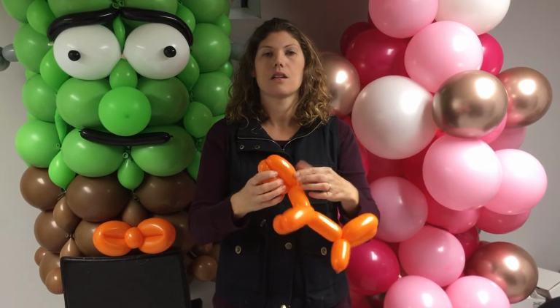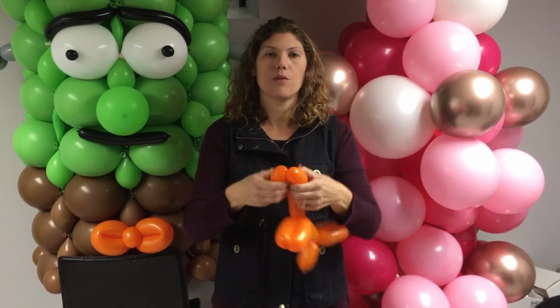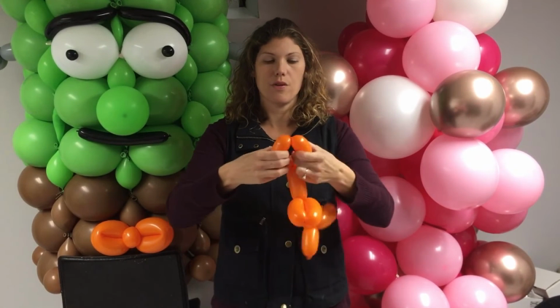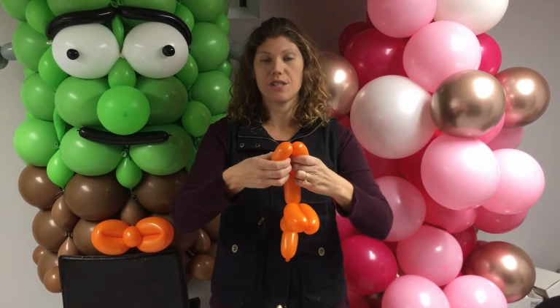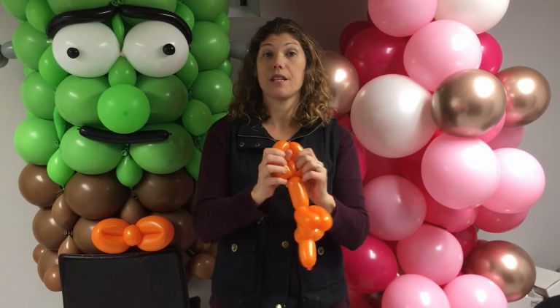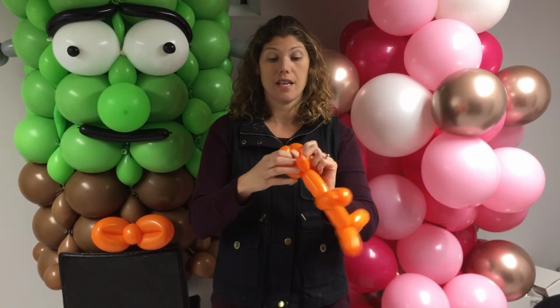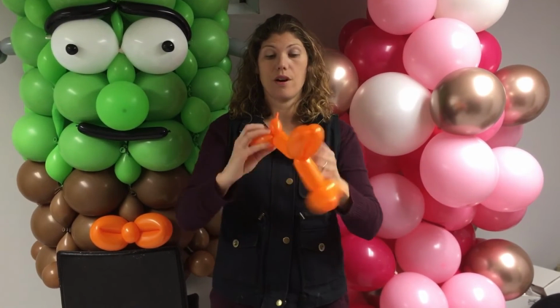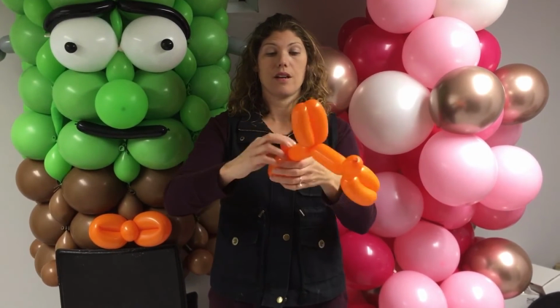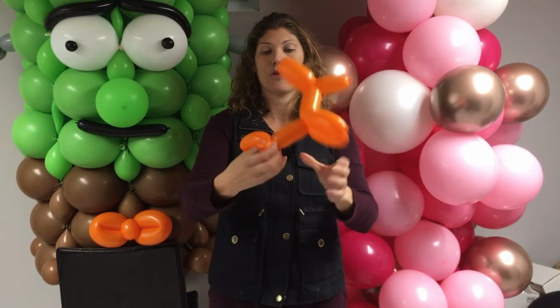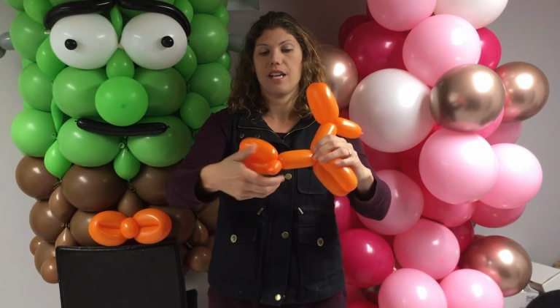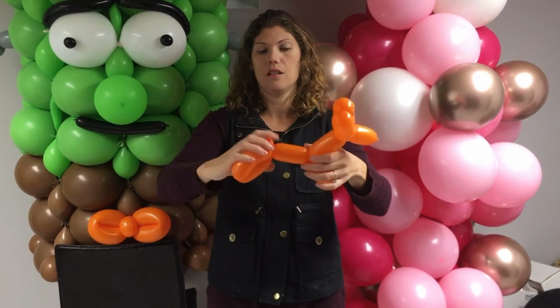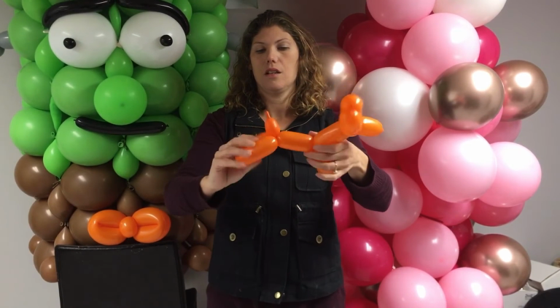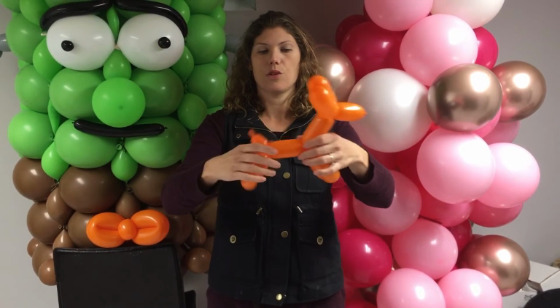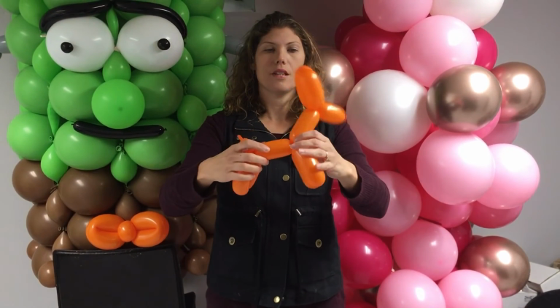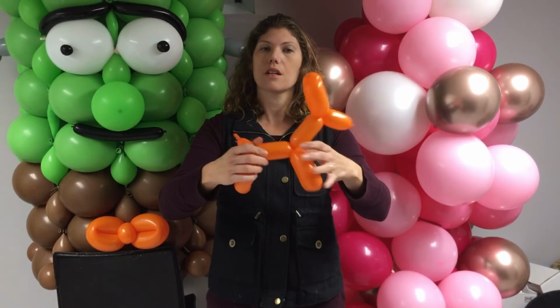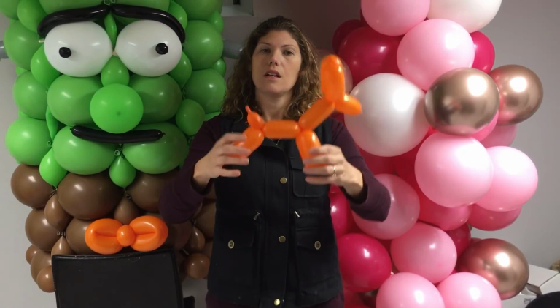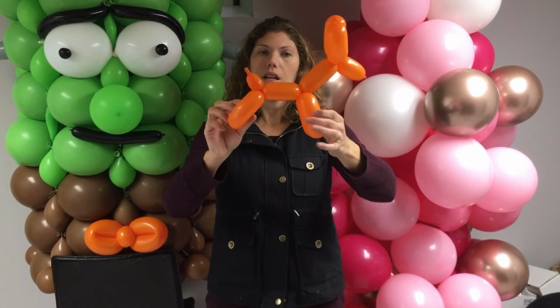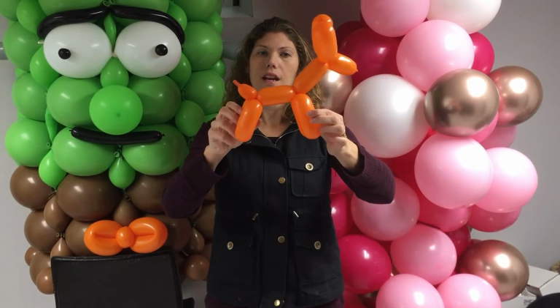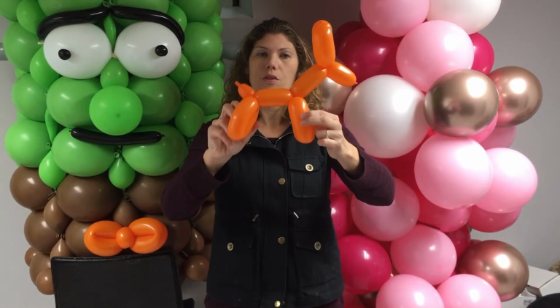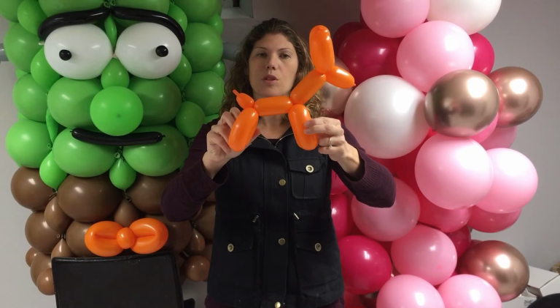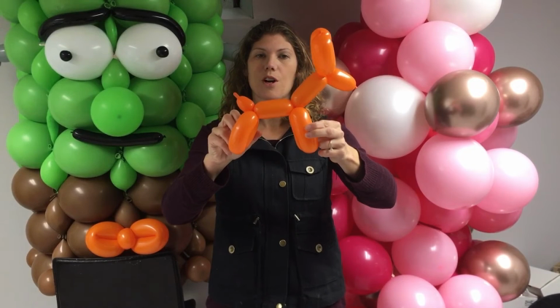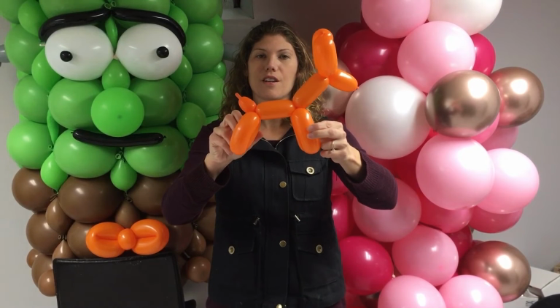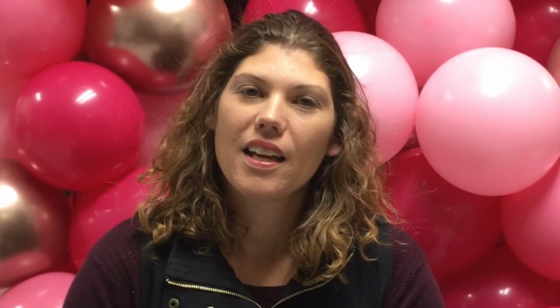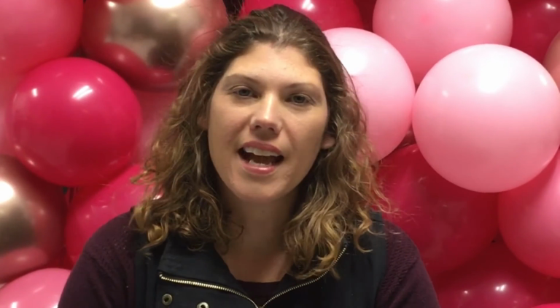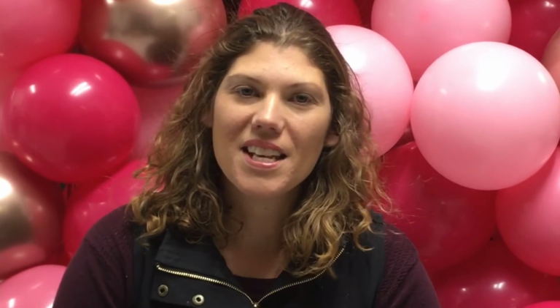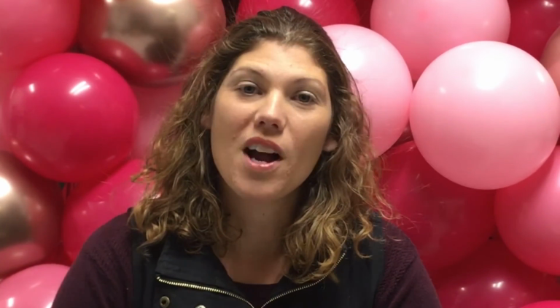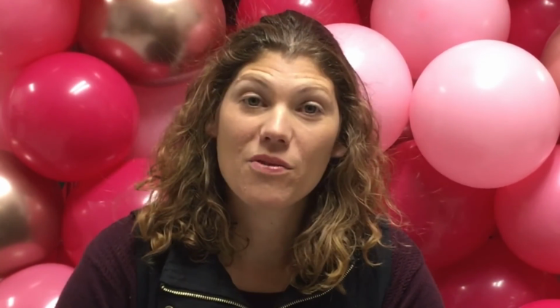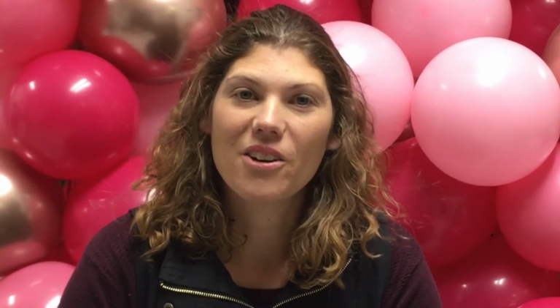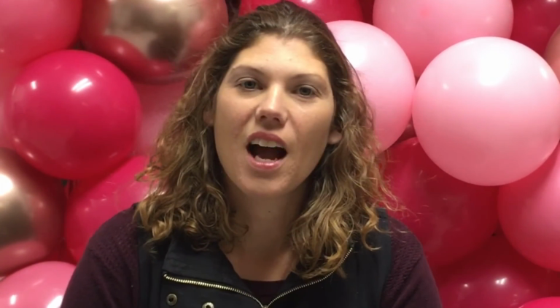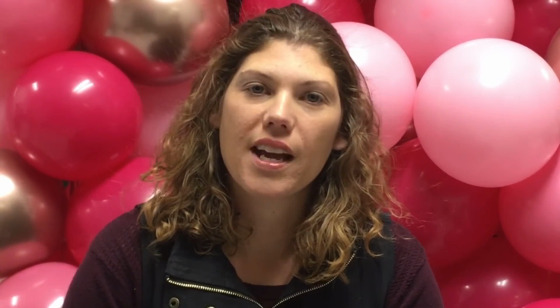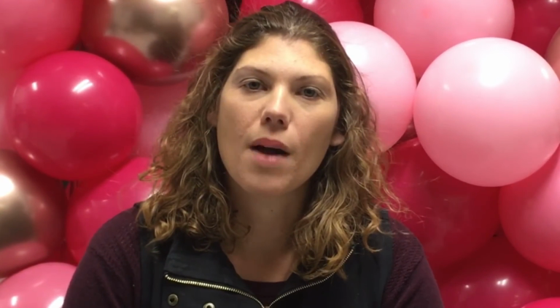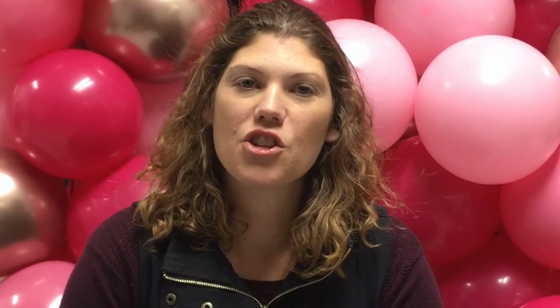If you want to reinforce it so the kids can't get it apart, just push the tail through the legs, and you have a balloon dog!